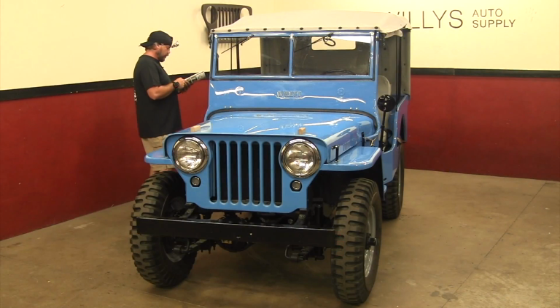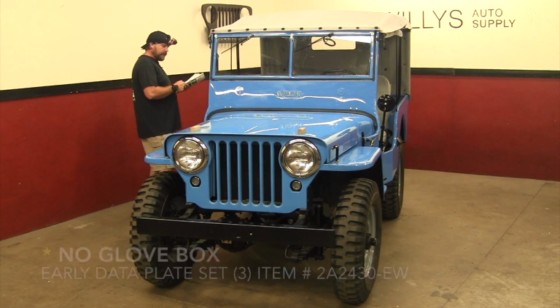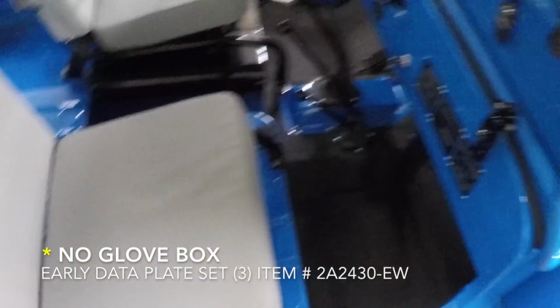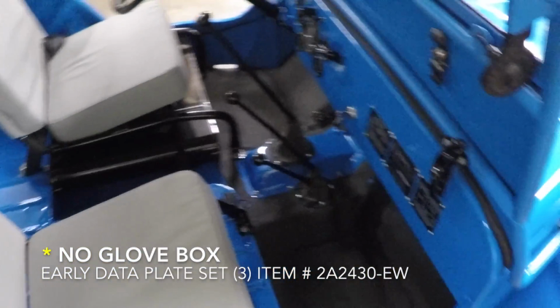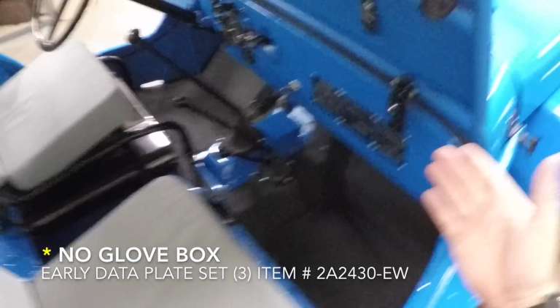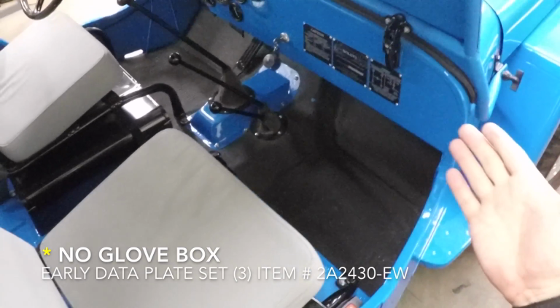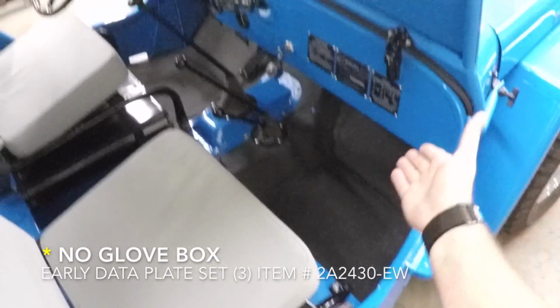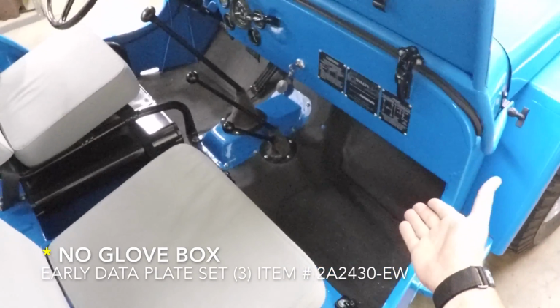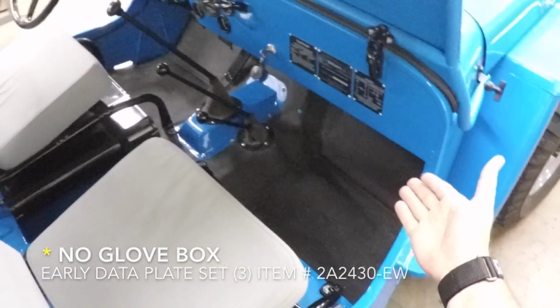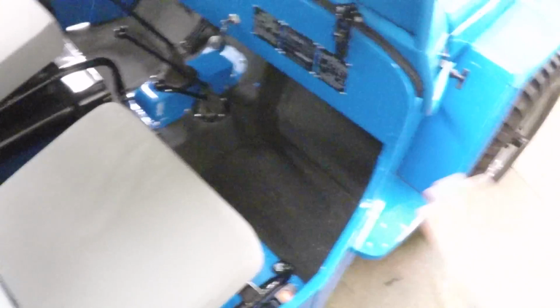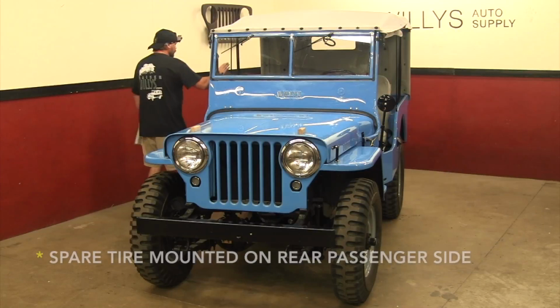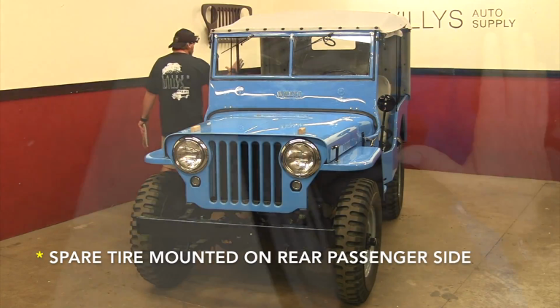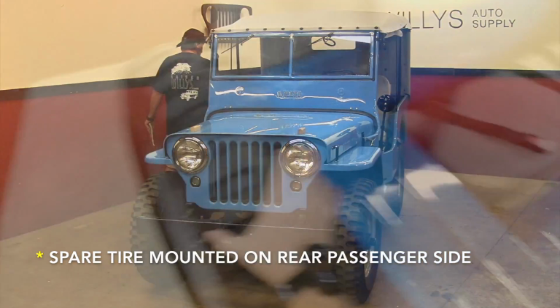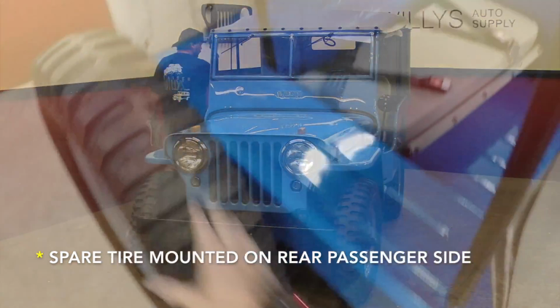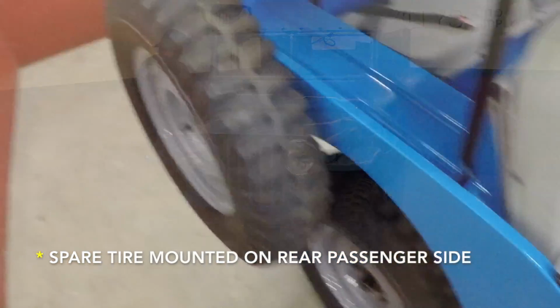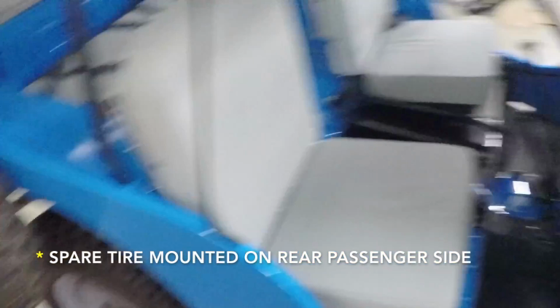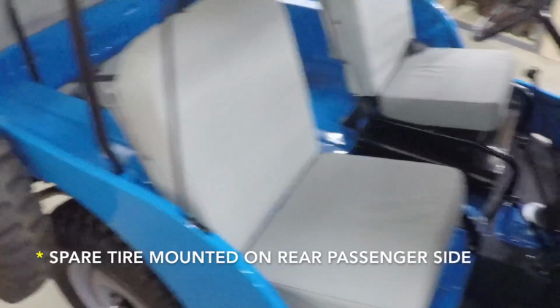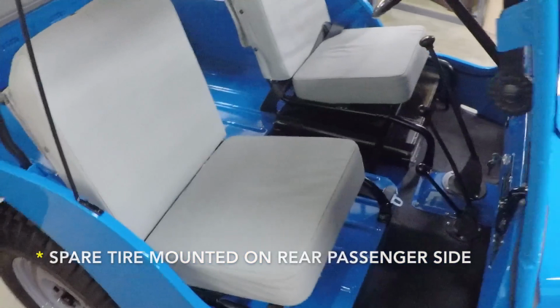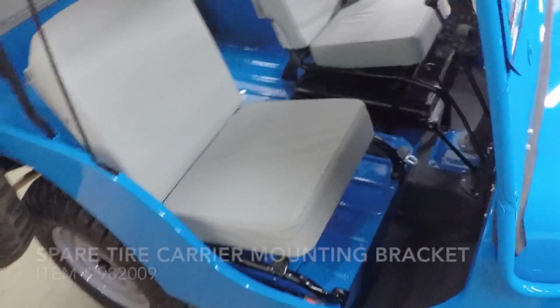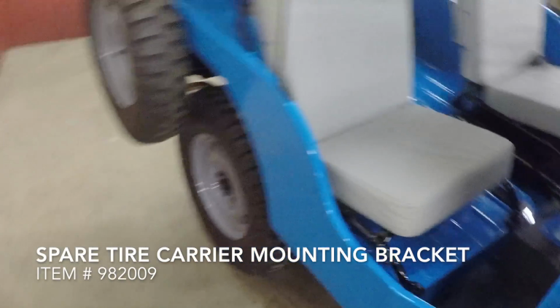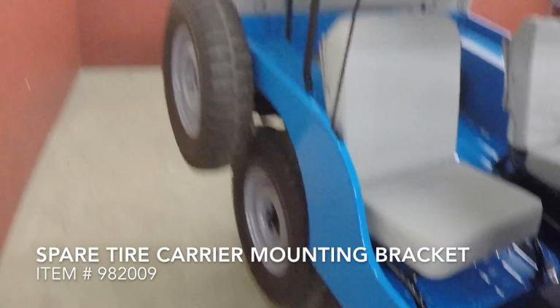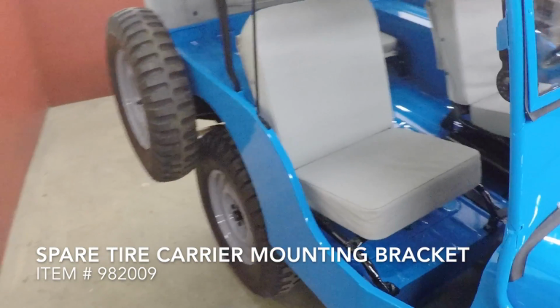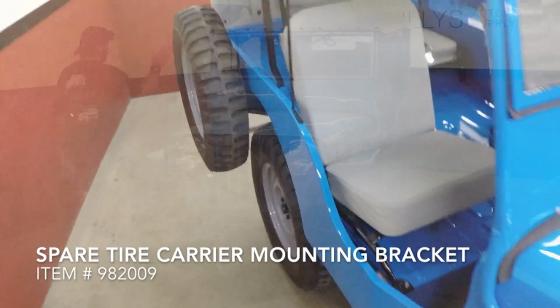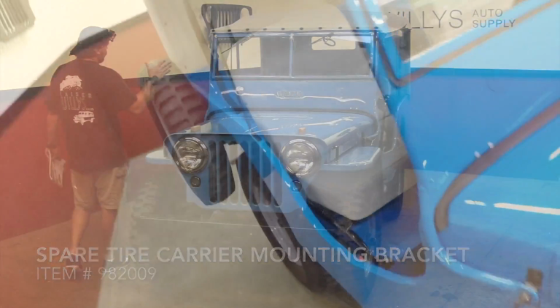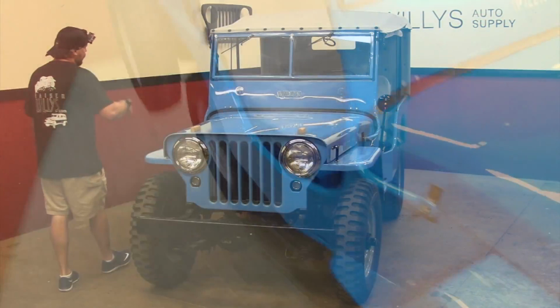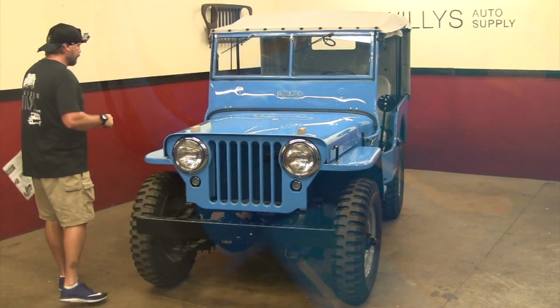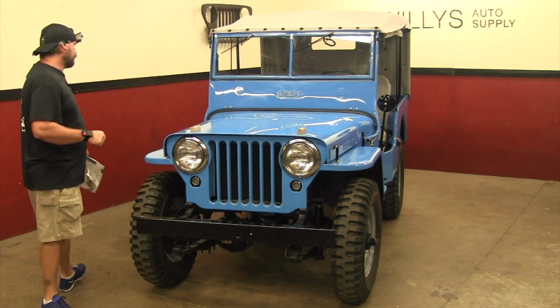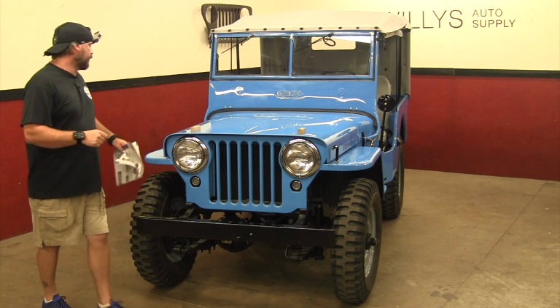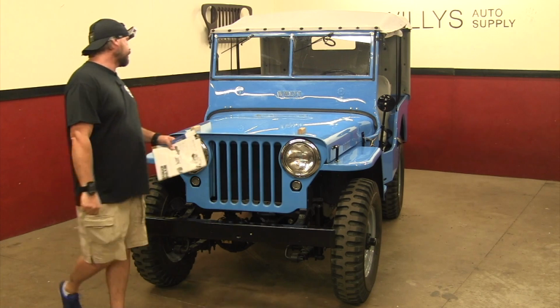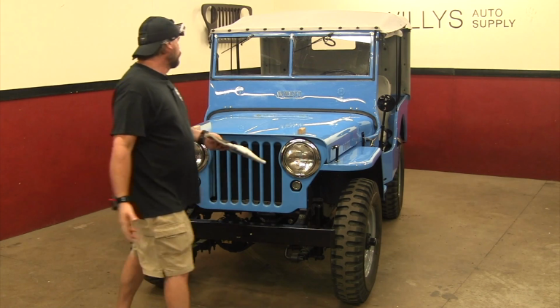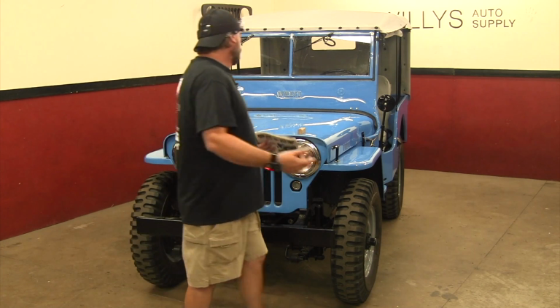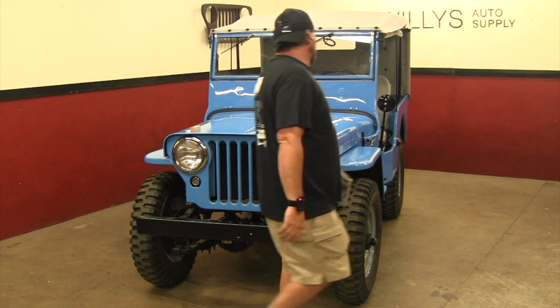There's no glove box. Instead, there are three dash-mounted data plates for the 2A's. Lastly, the spare tire is mounted on the rear passenger side. It used to be on the rear for the MBs and GPWs, but when they added the tailgate, that moved it to the rear passenger side.